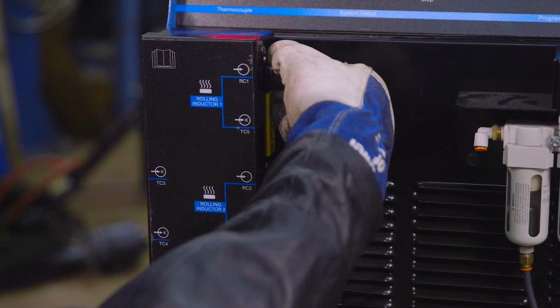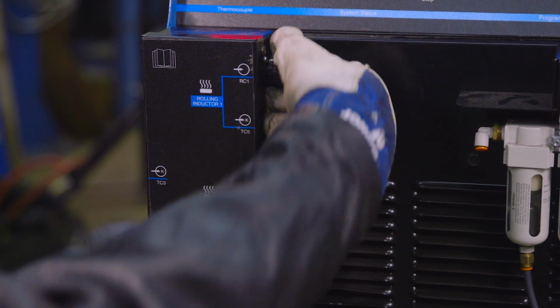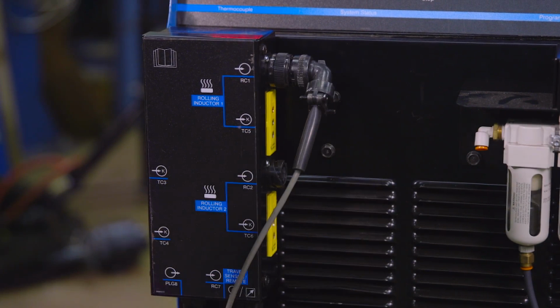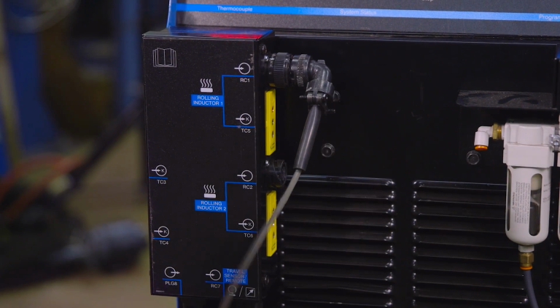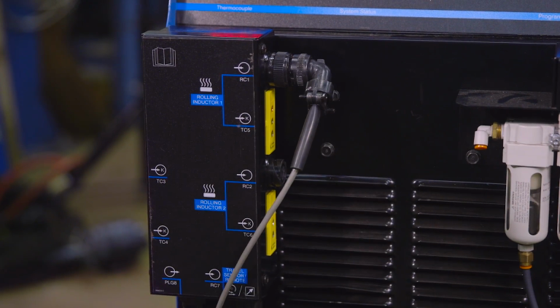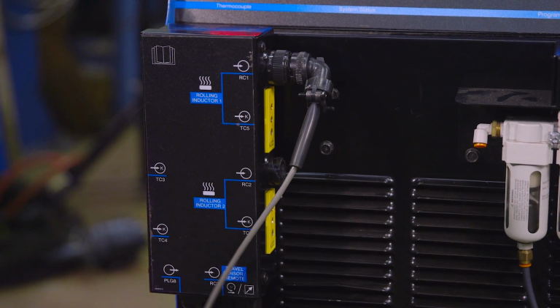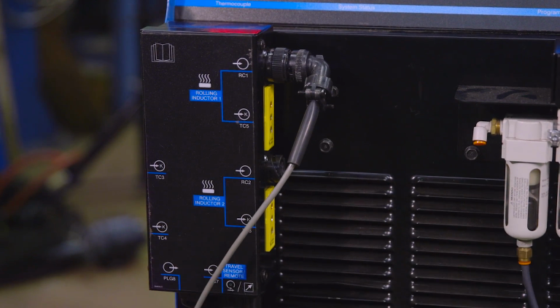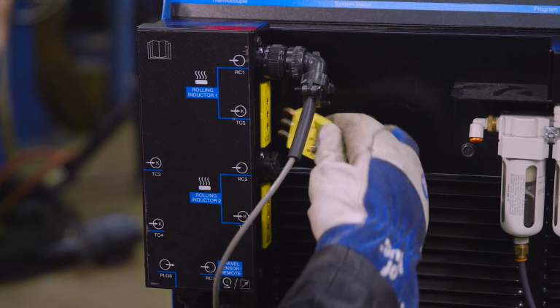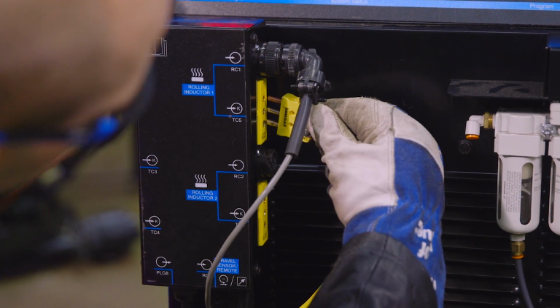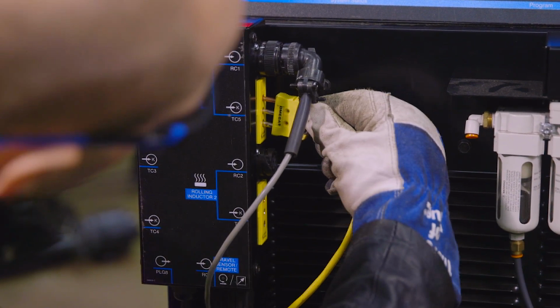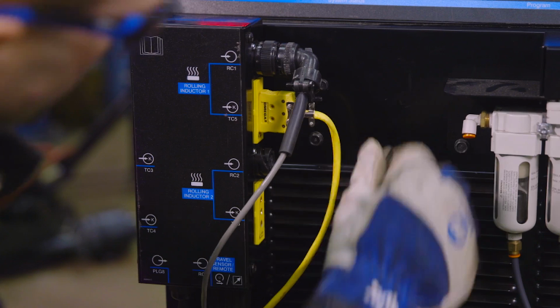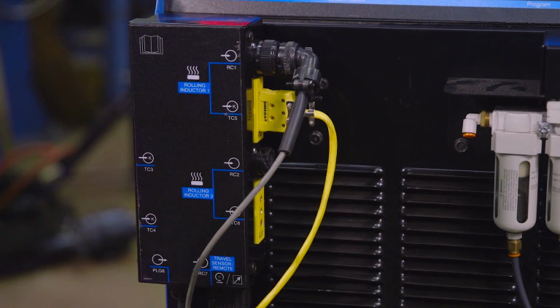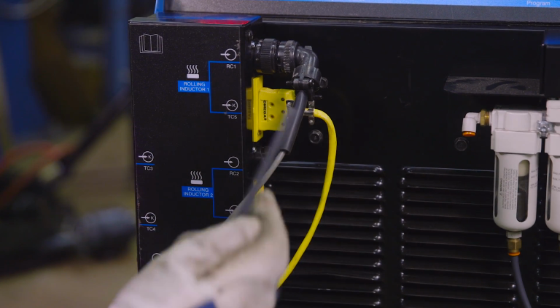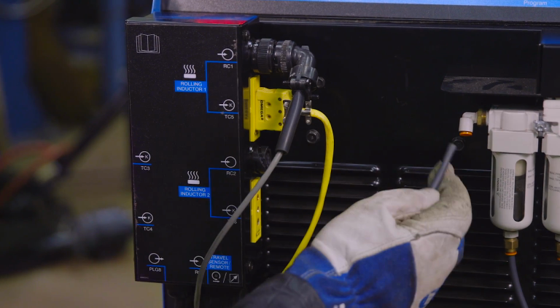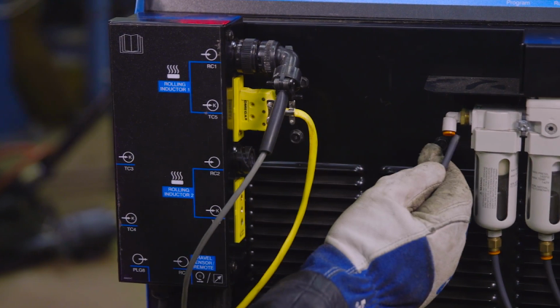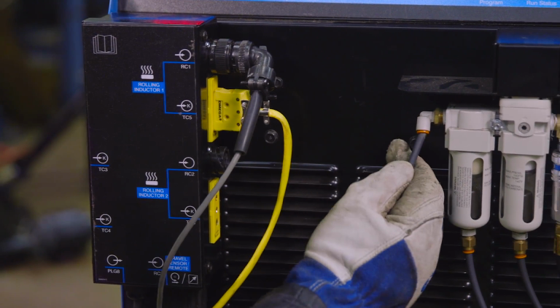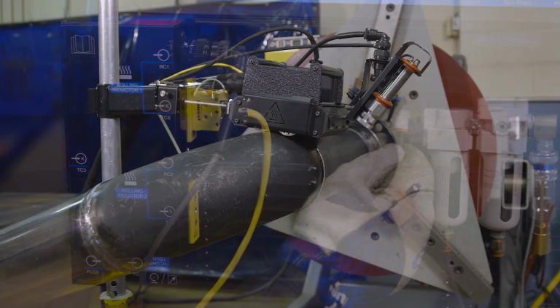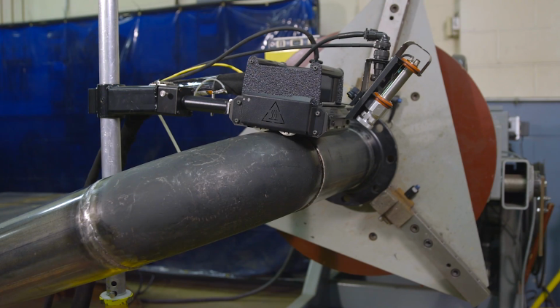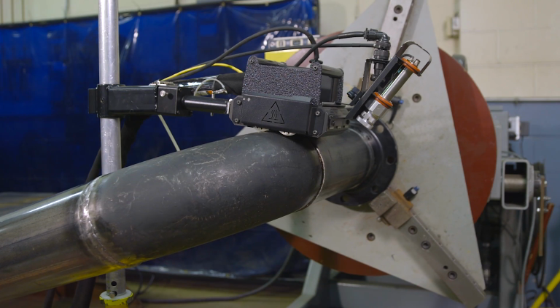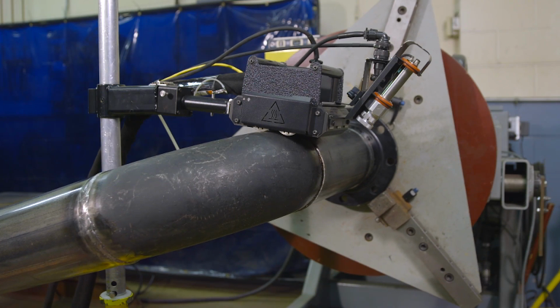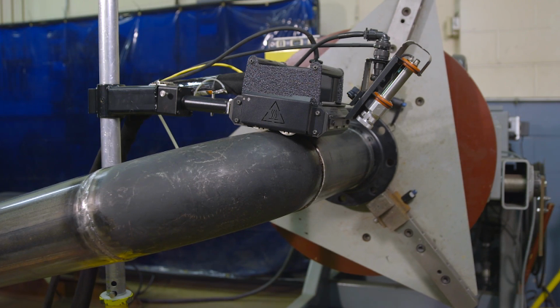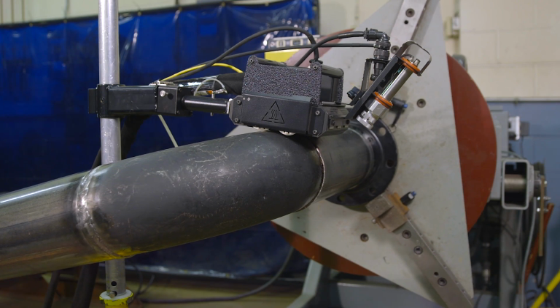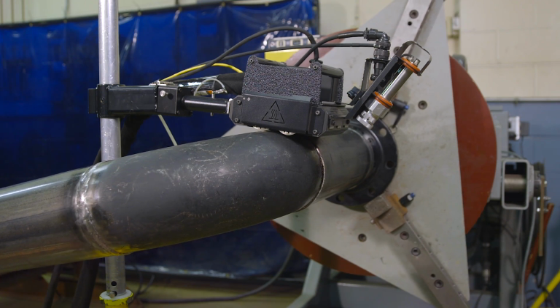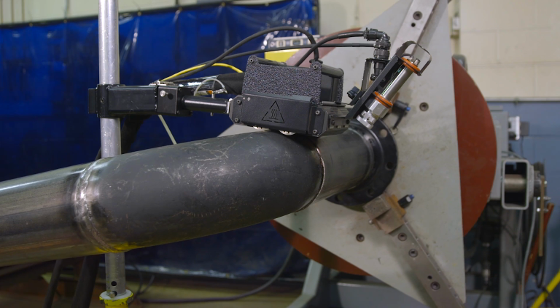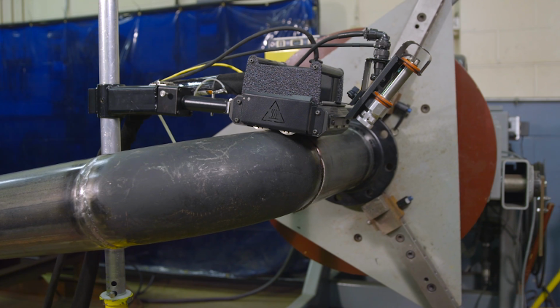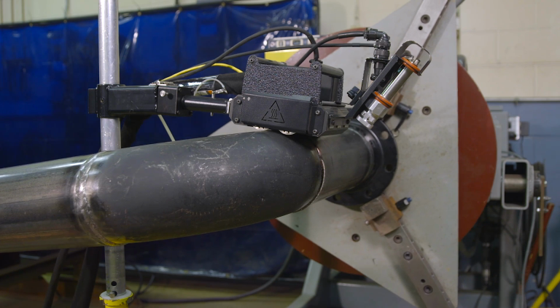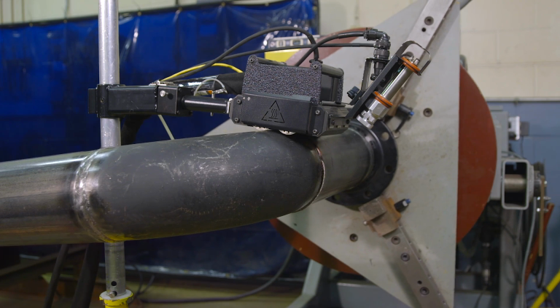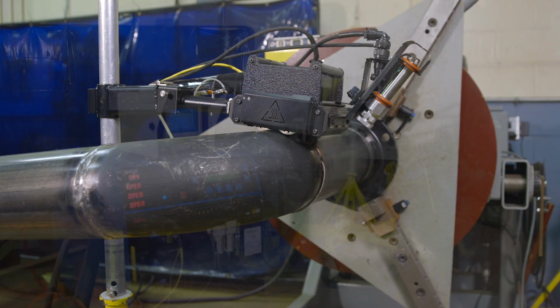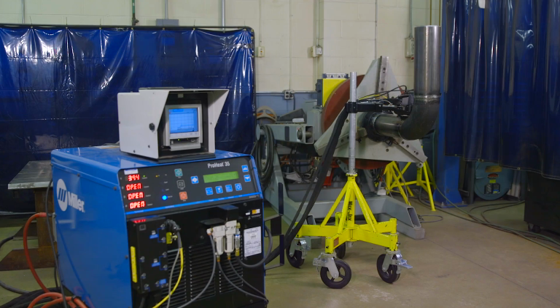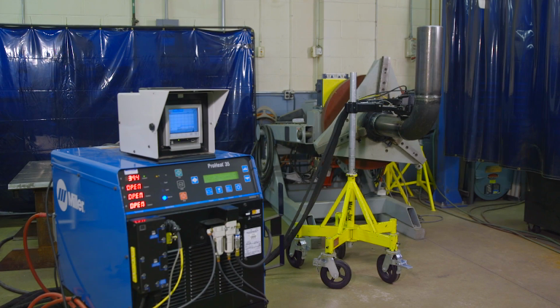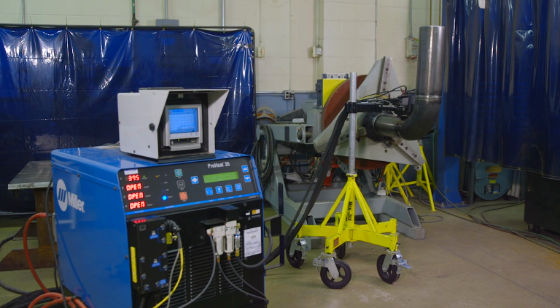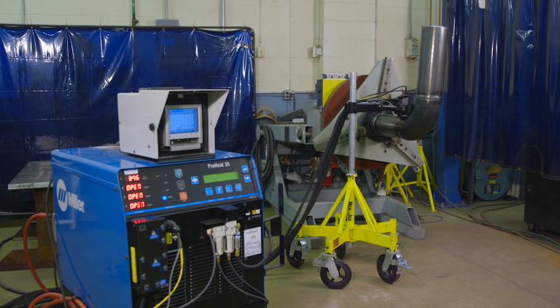With the Miller ProHeat IR sensor, it is easy to set and achieve target temperatures for continuous, consistent heating. Learn more about the infrared sensor for the ProHeat rolling inductor and other induction heating solutions at MillerWelds.com.